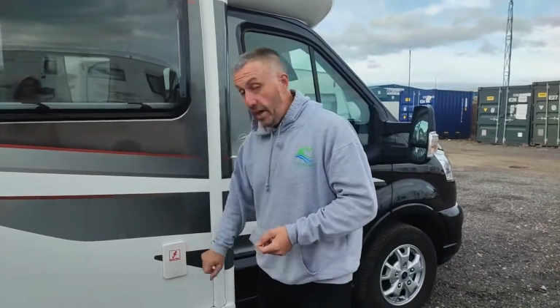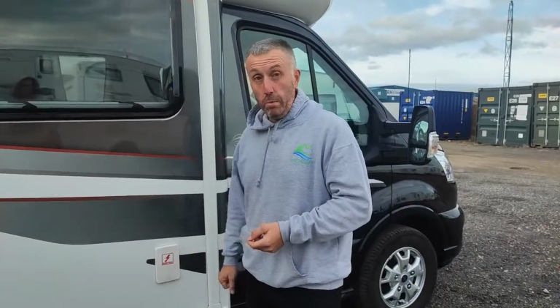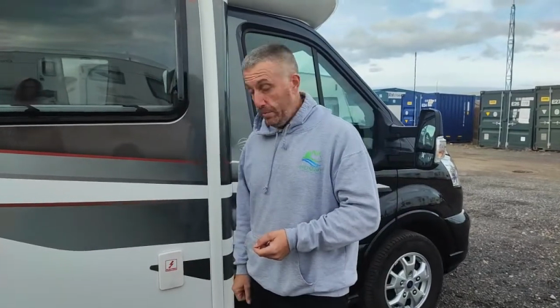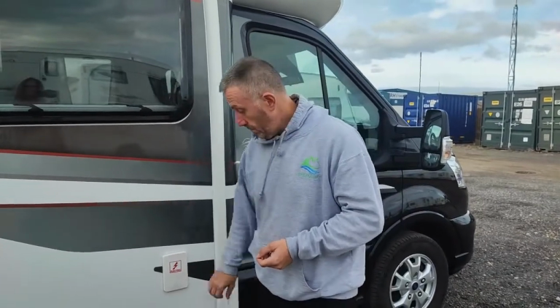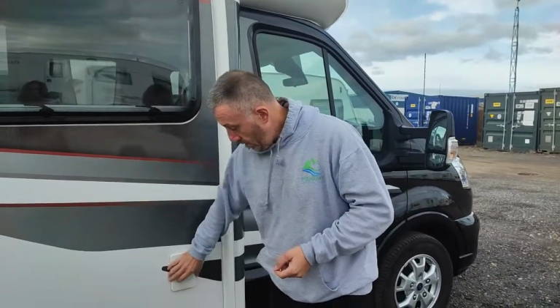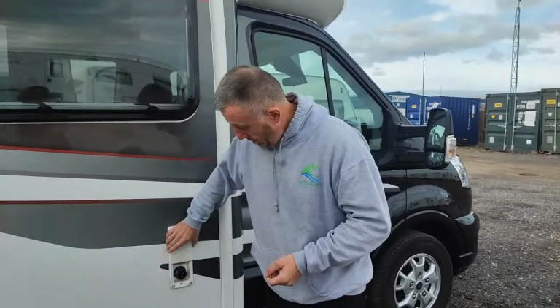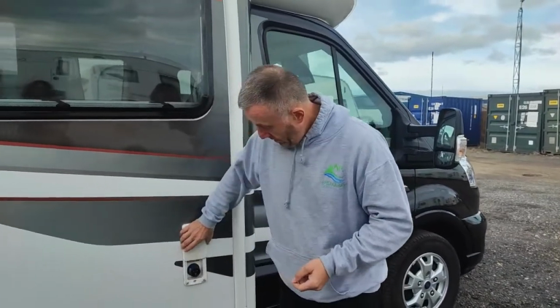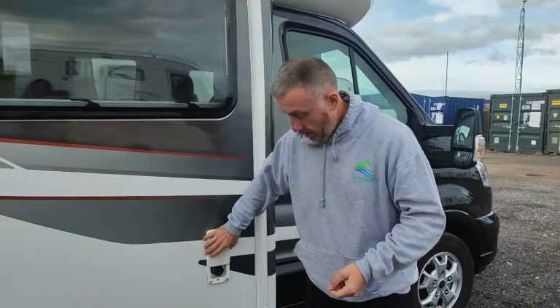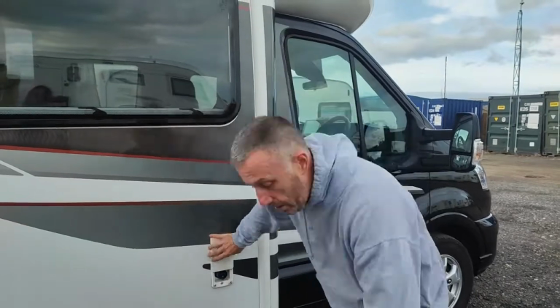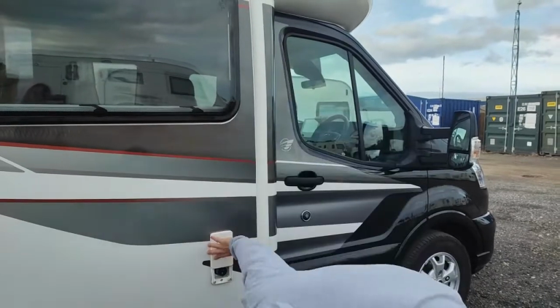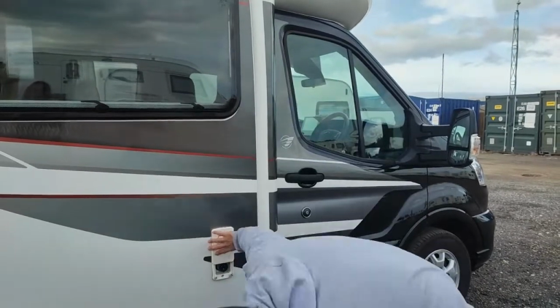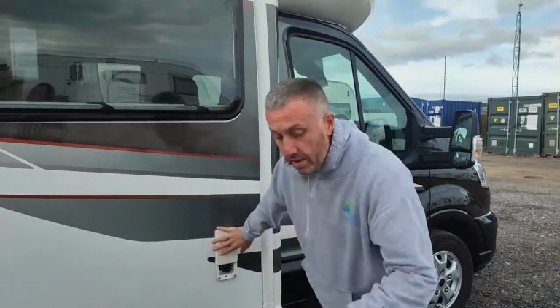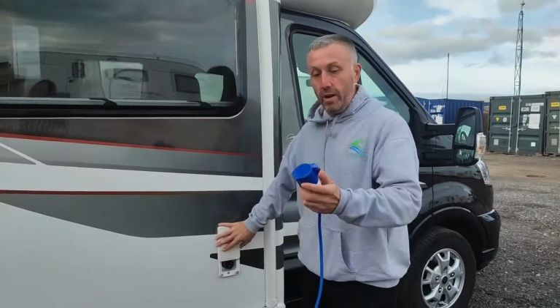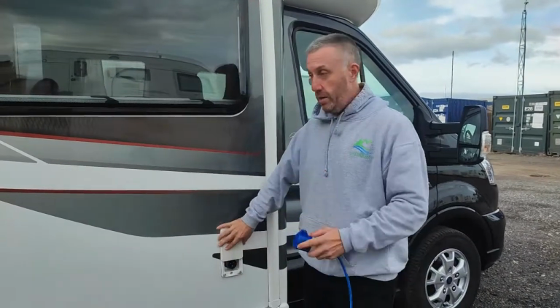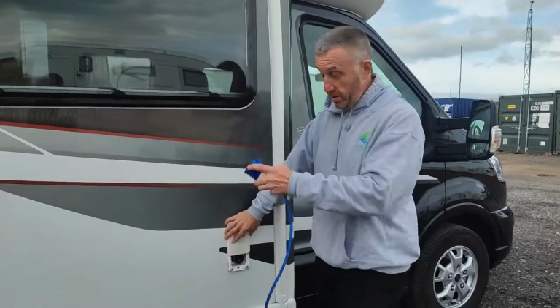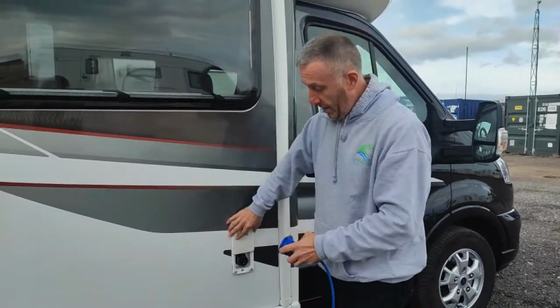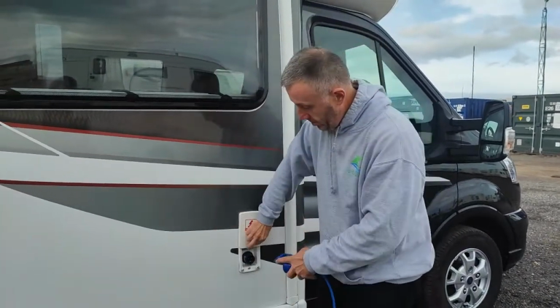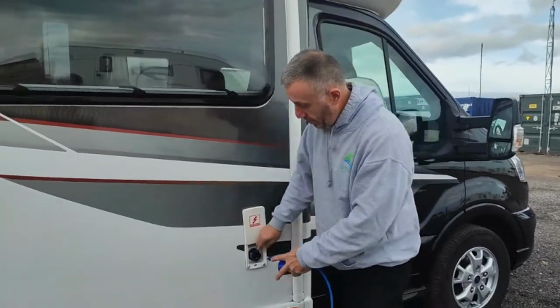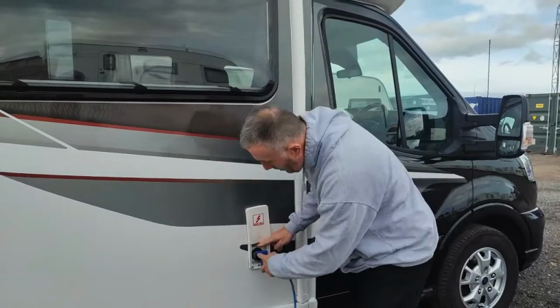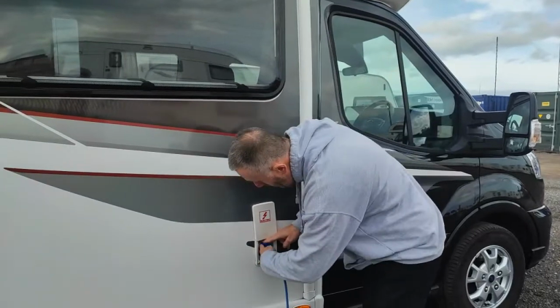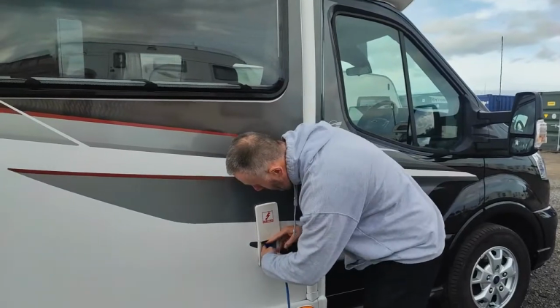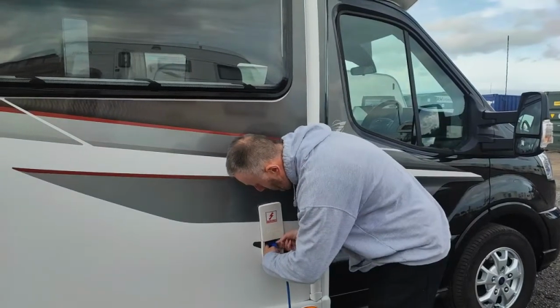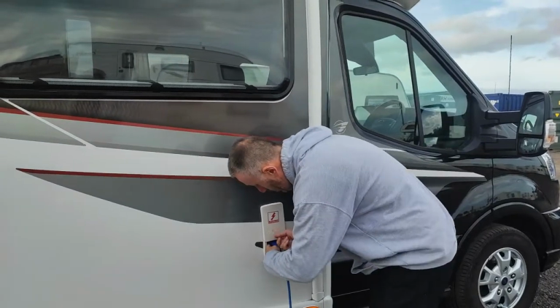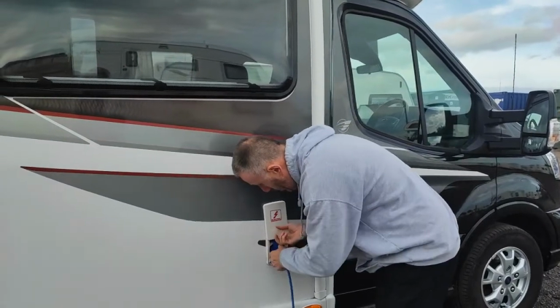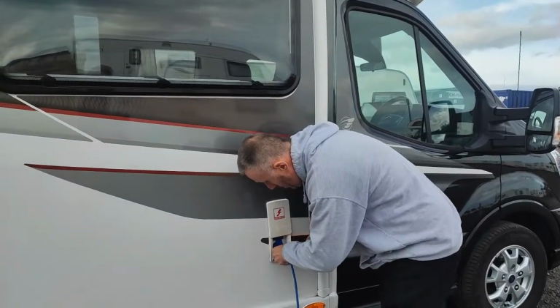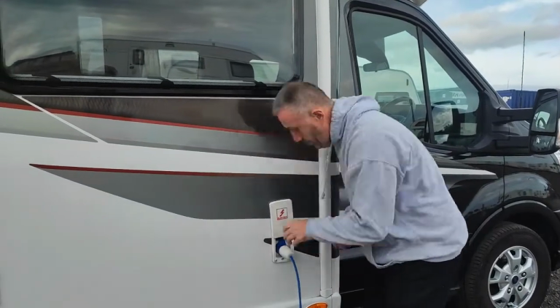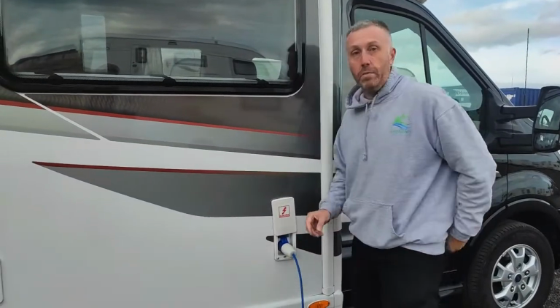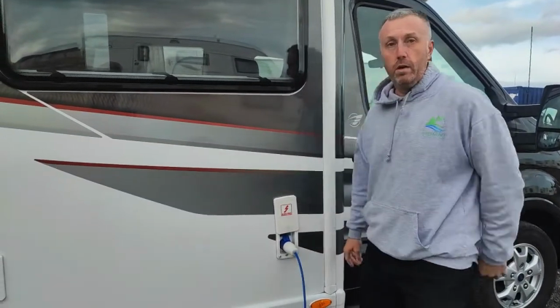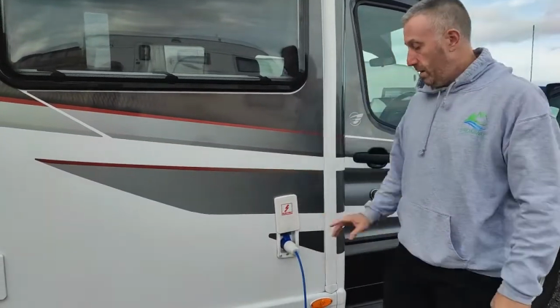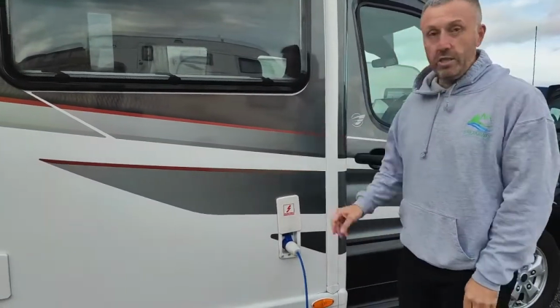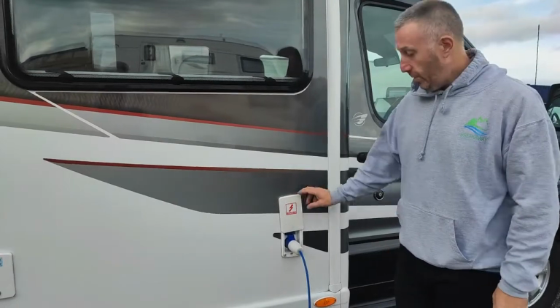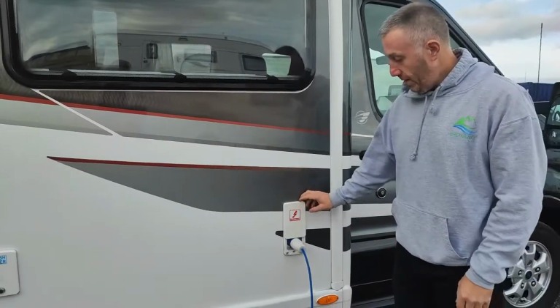Electric hookup point — simple as that. Grab your electric hookup lead, which is in the back storage compartment, and it just simply pushes on. That gets 240 volts into the van.